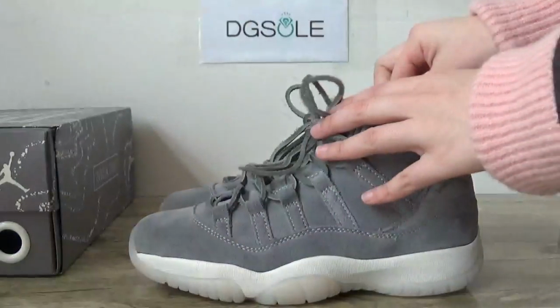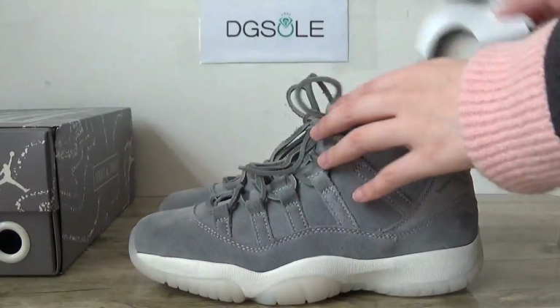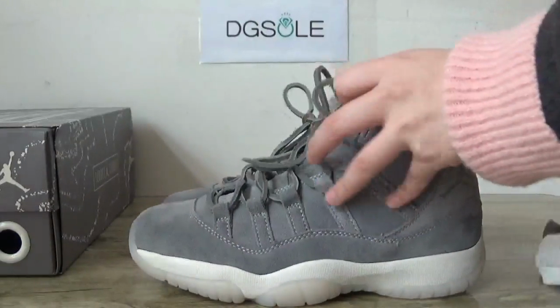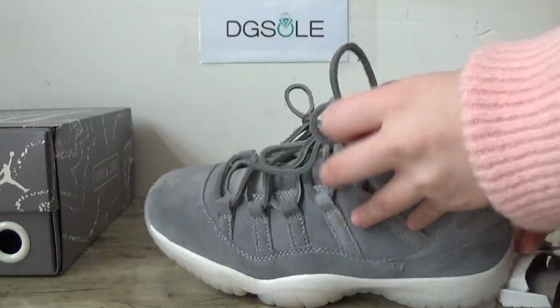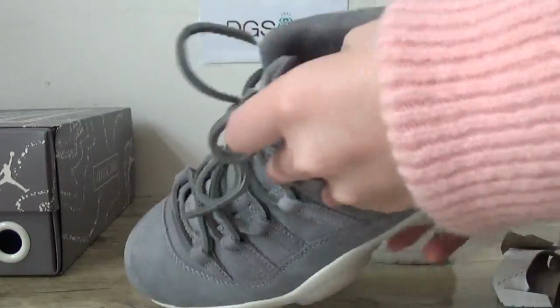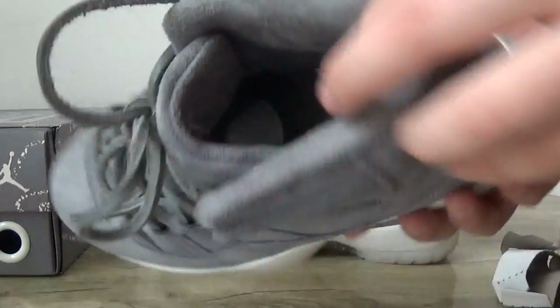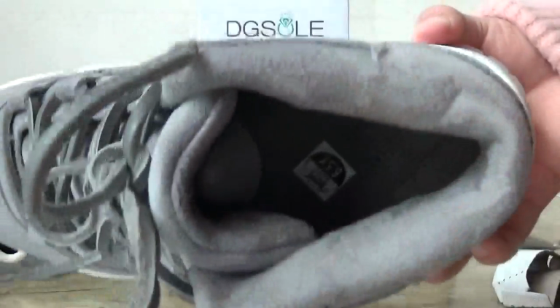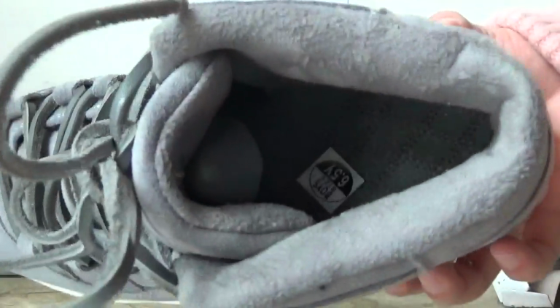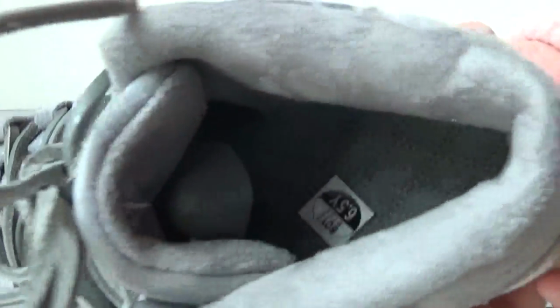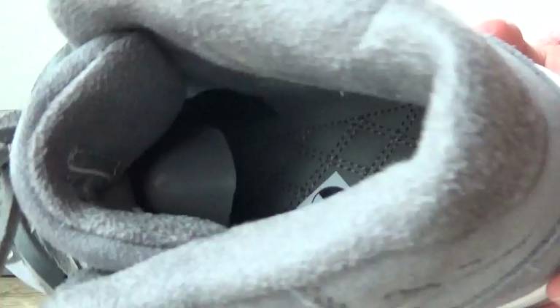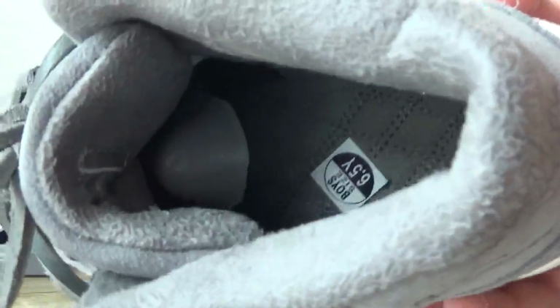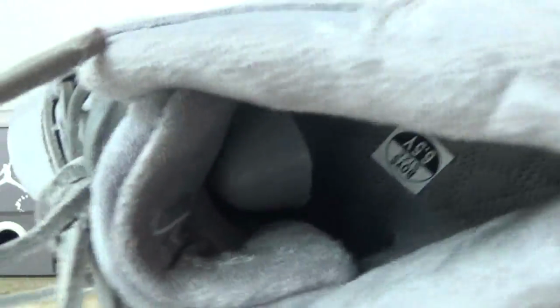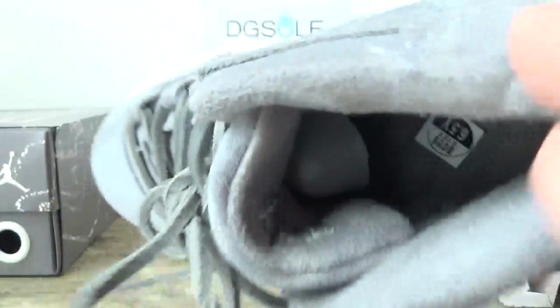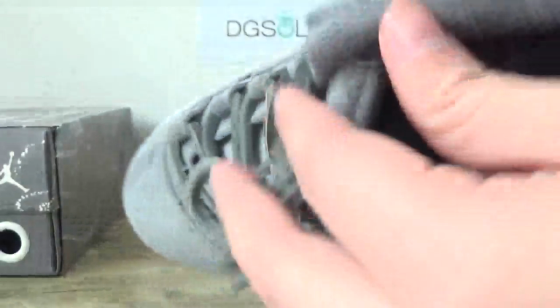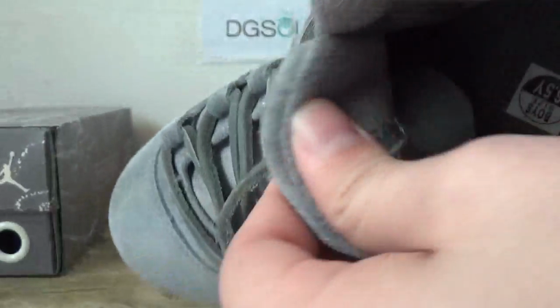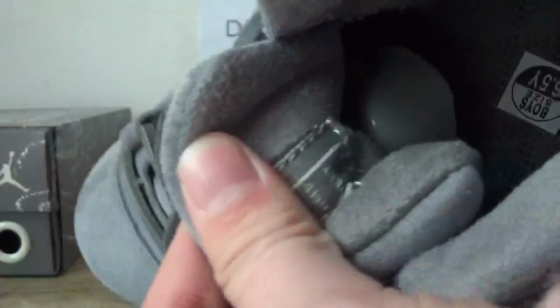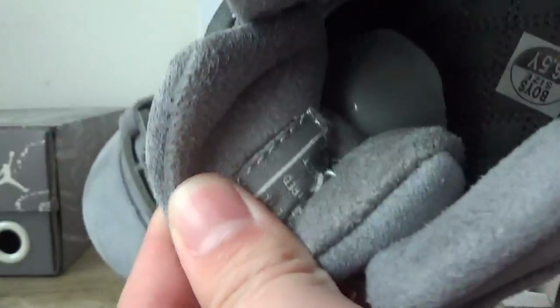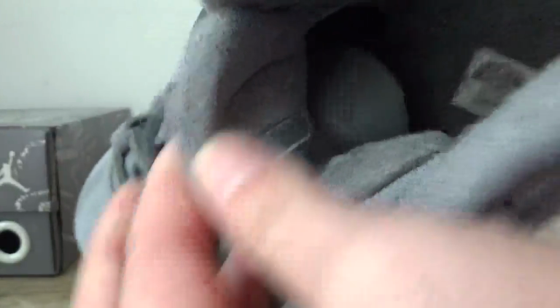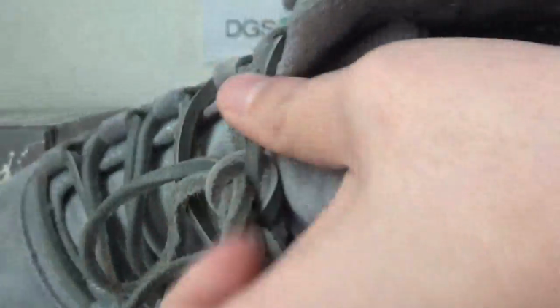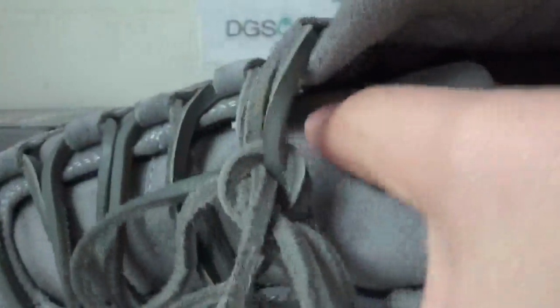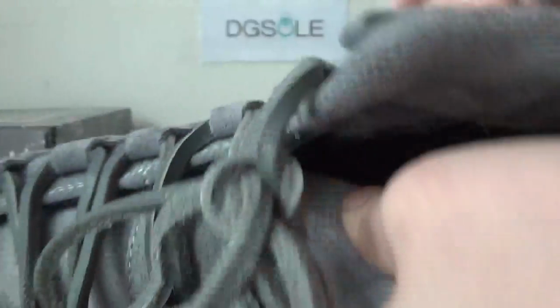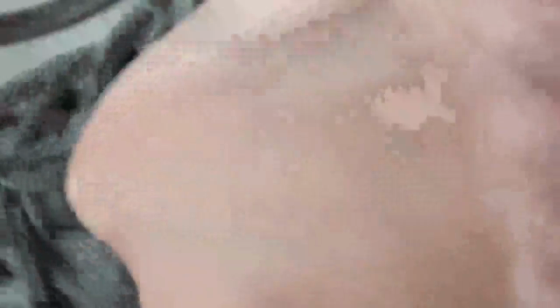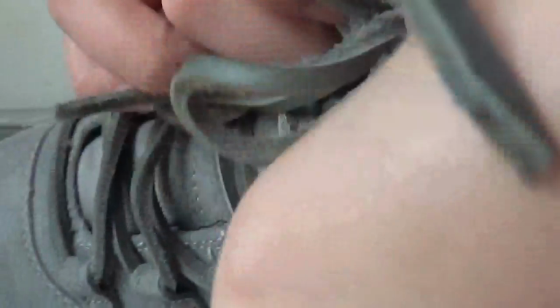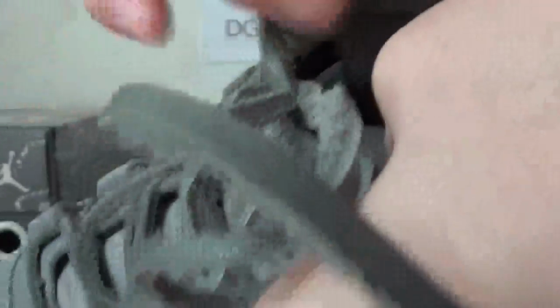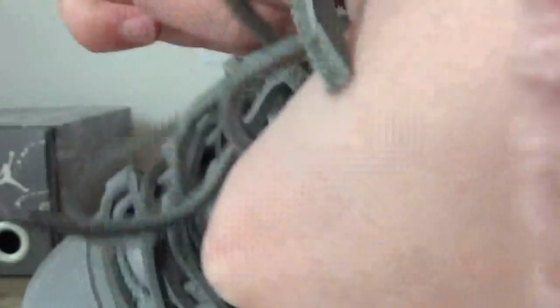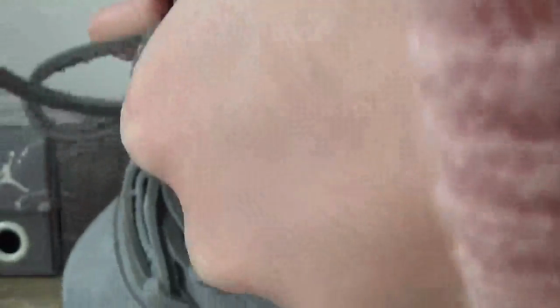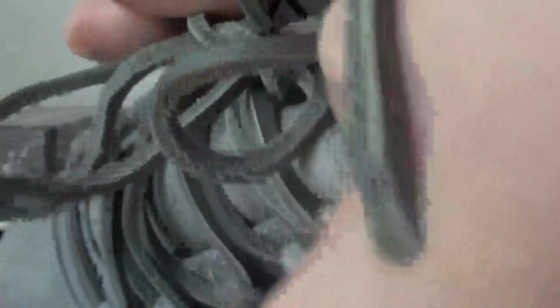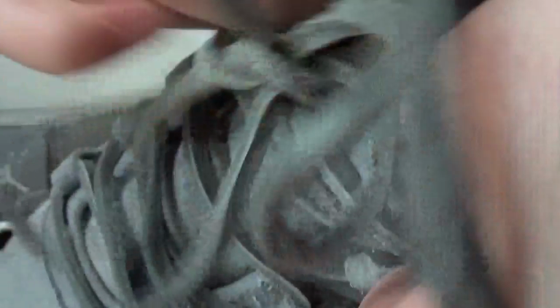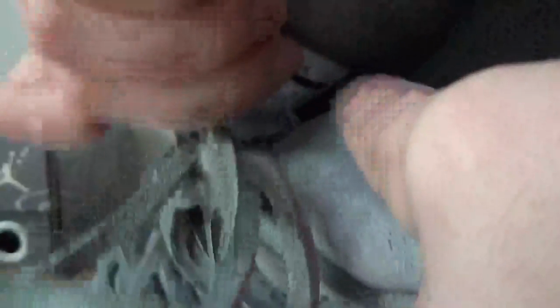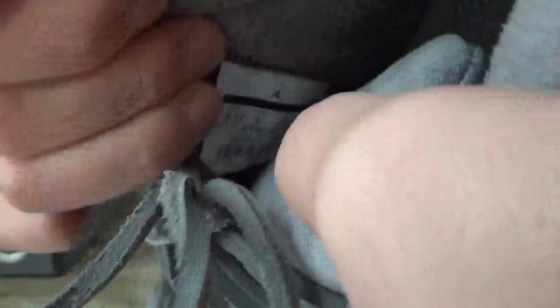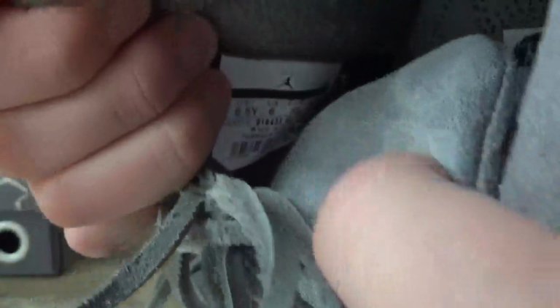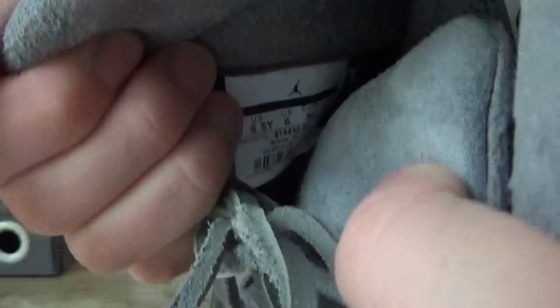Turn to the inner part and the size tag here.